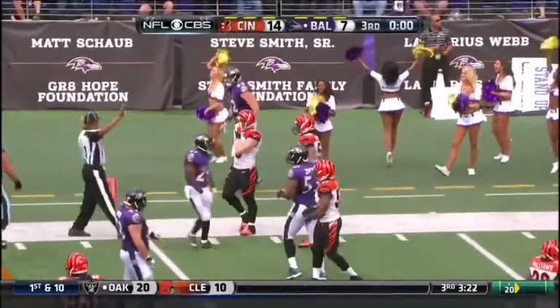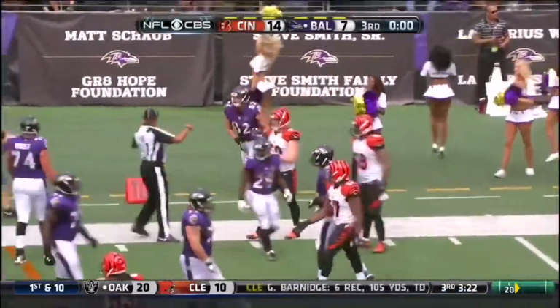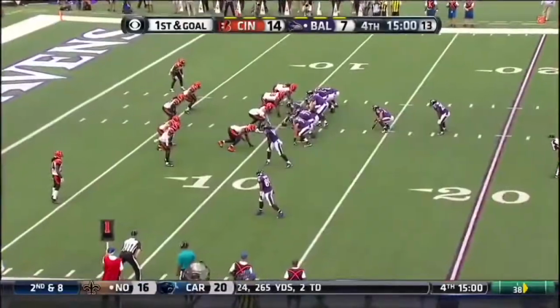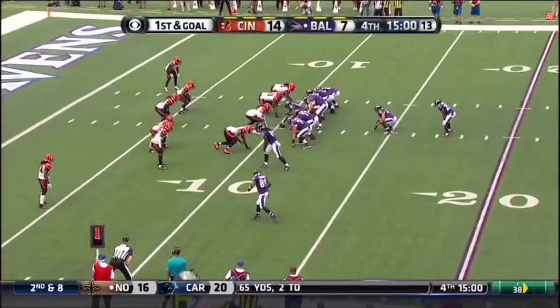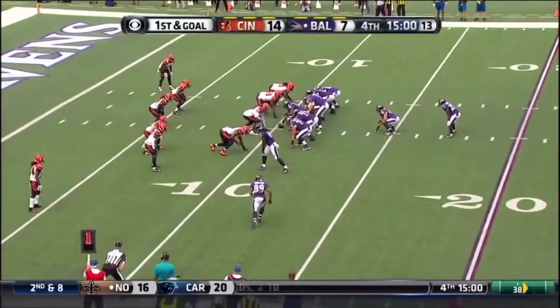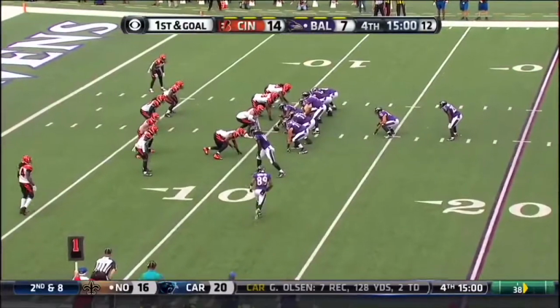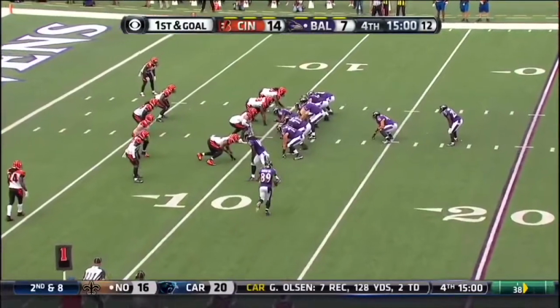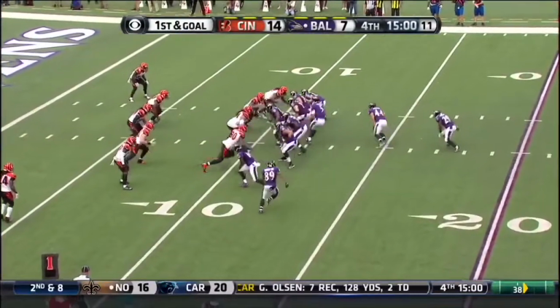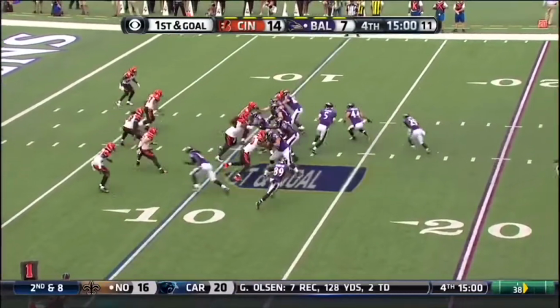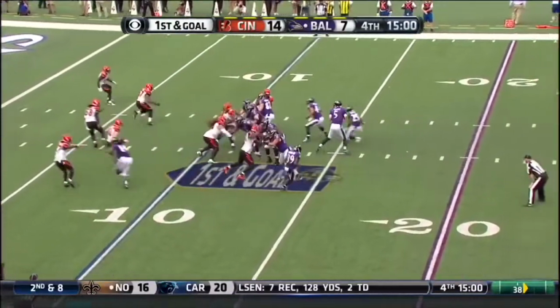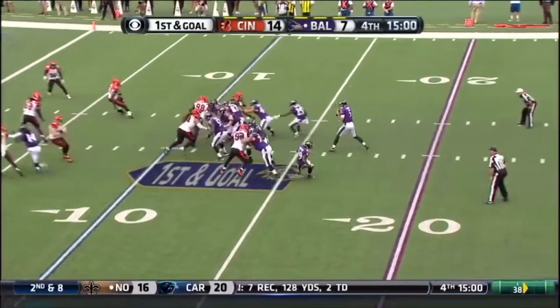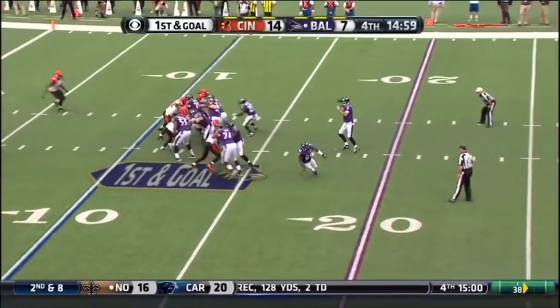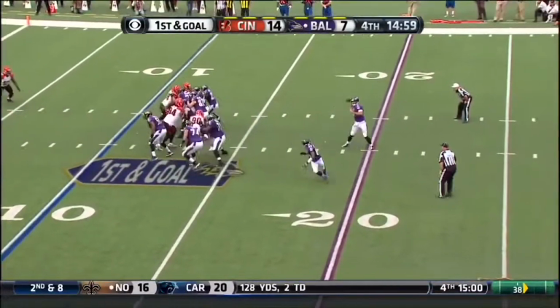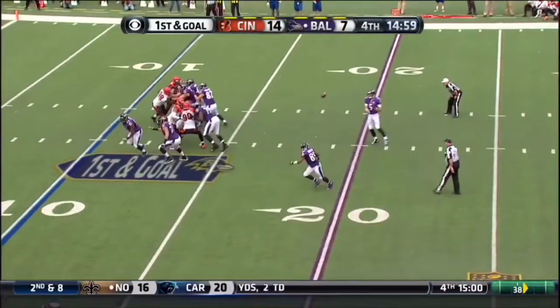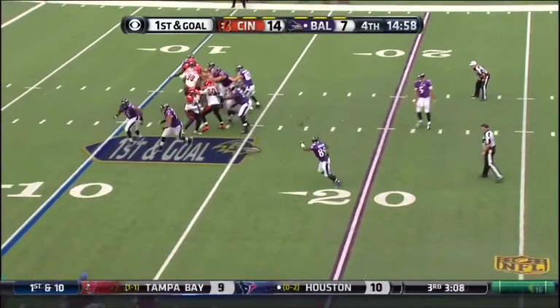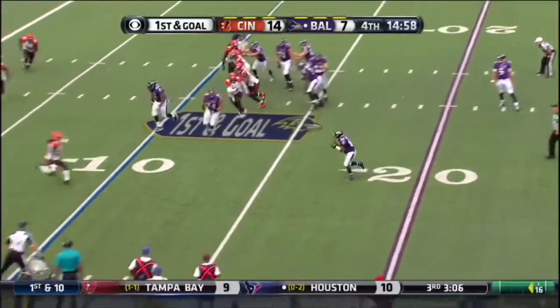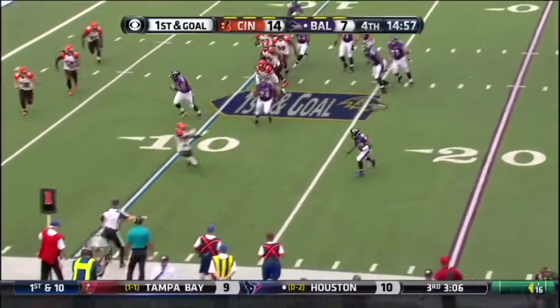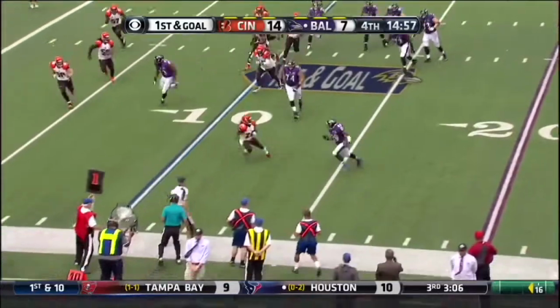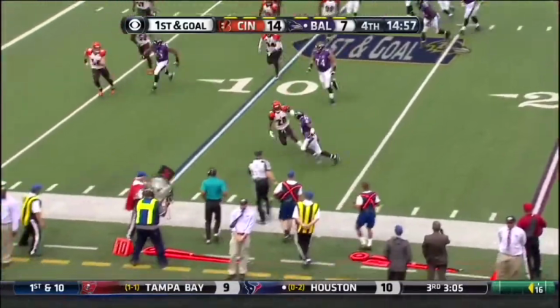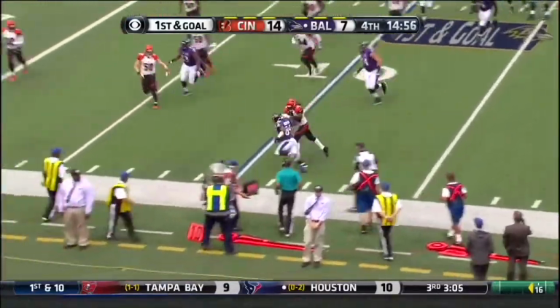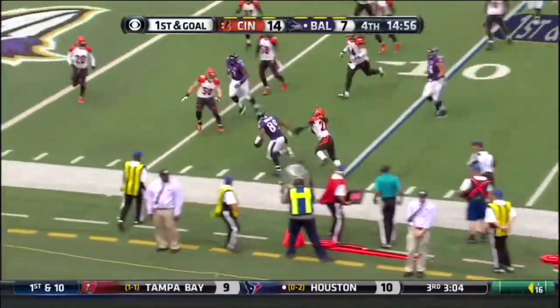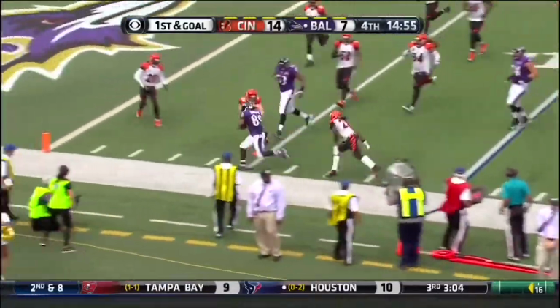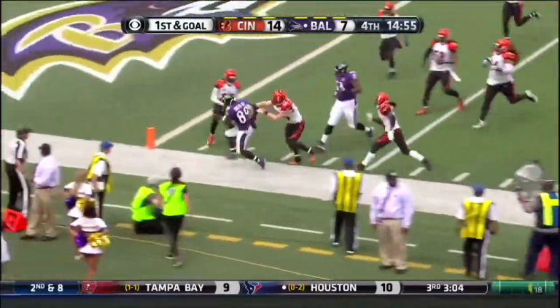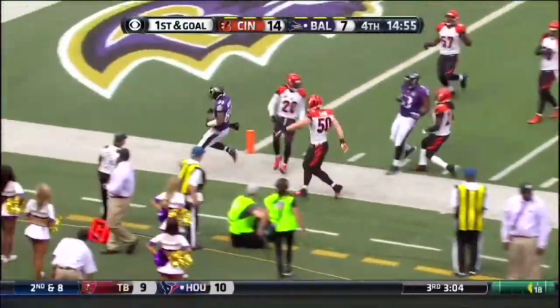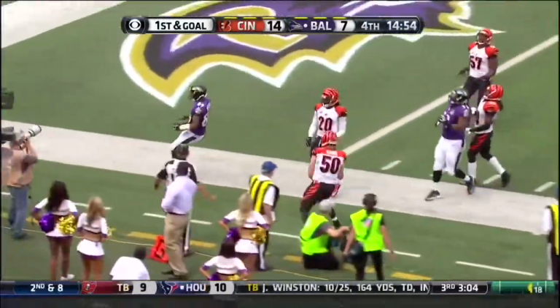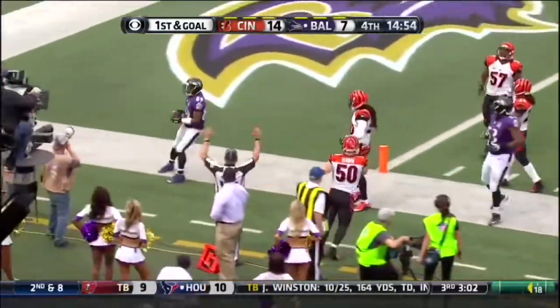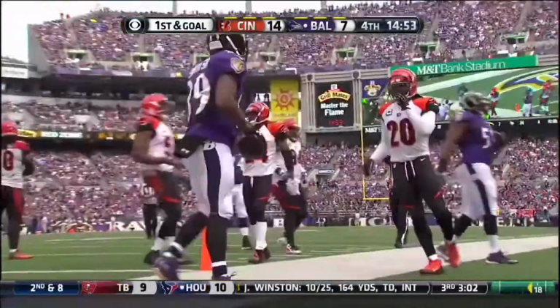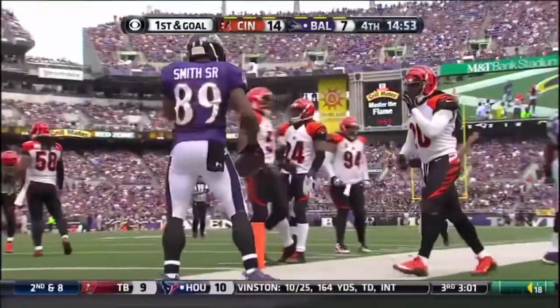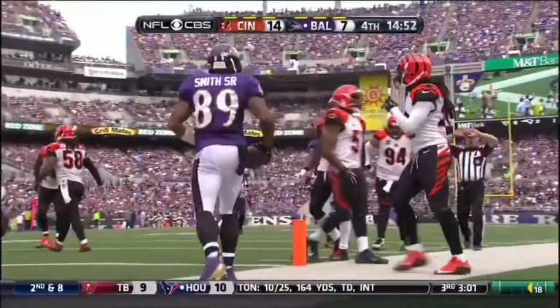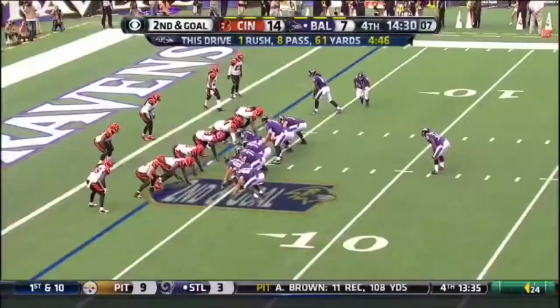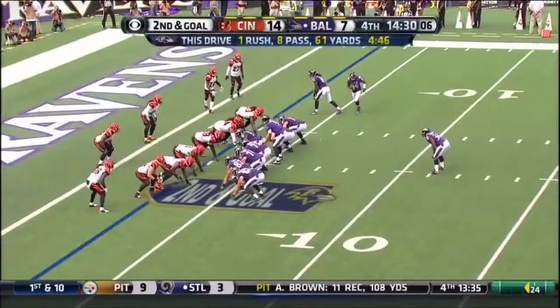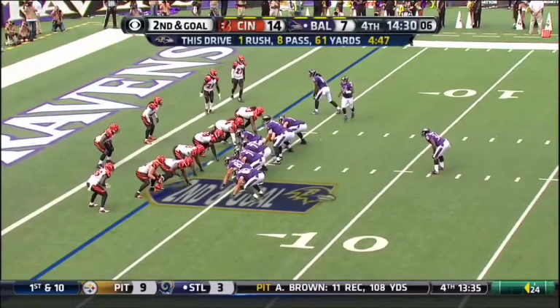Goal to go to start the fourth quarter. Flacco to Smith, Steve Smith inside the five, pushed out by AJ Hawk. On second and goal.